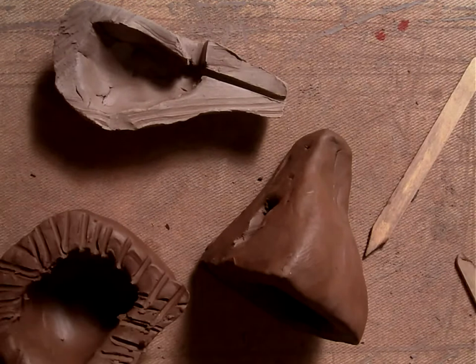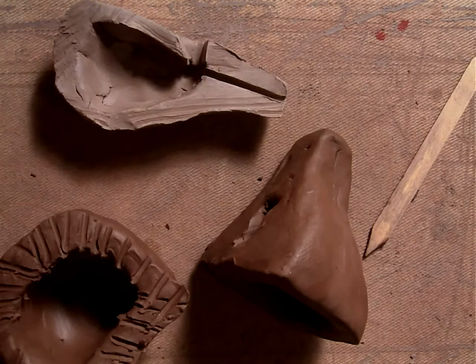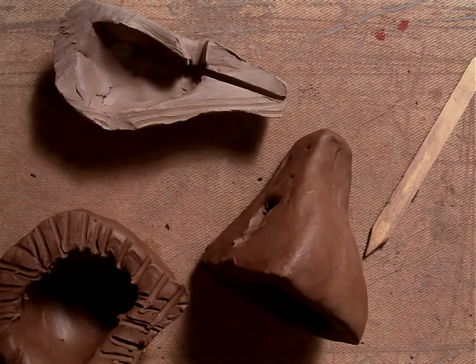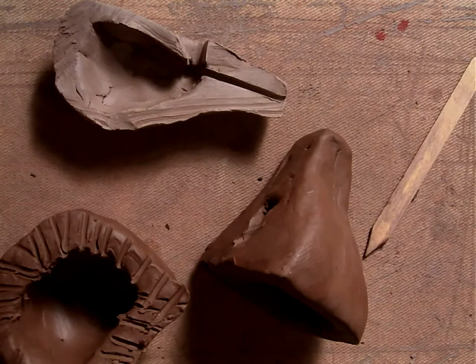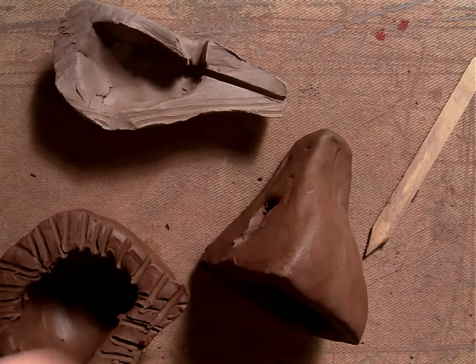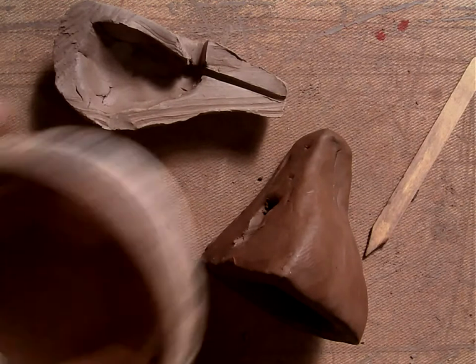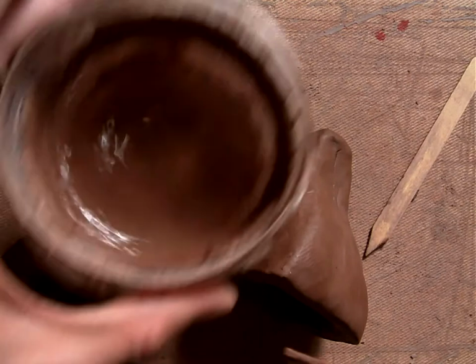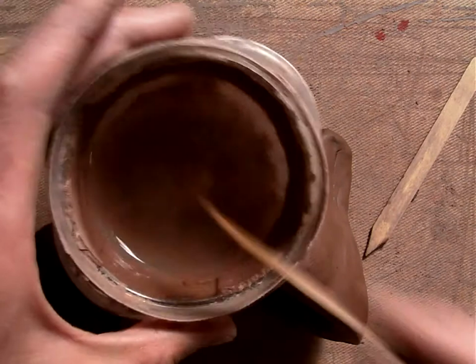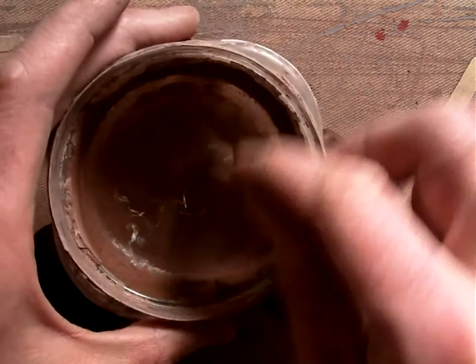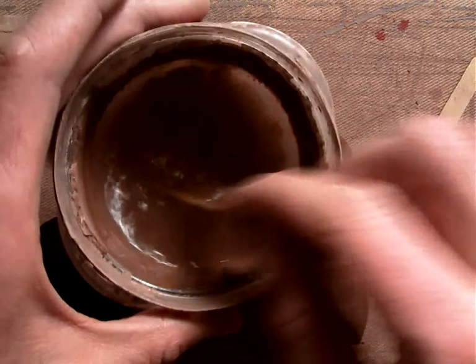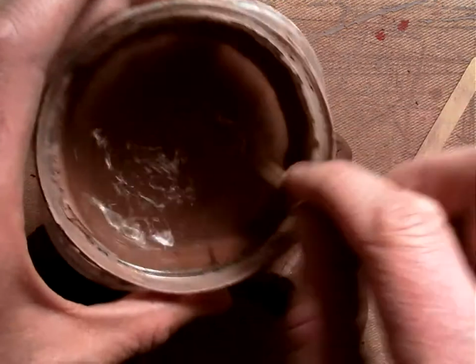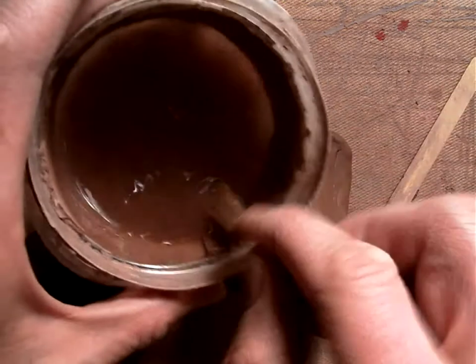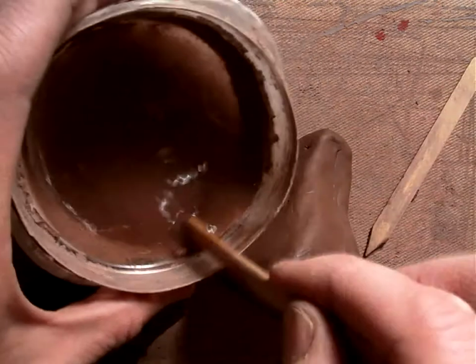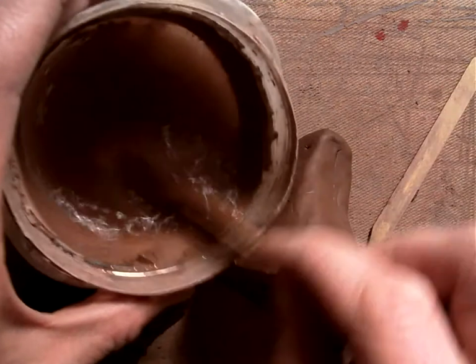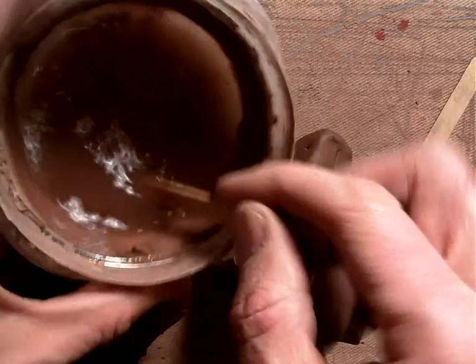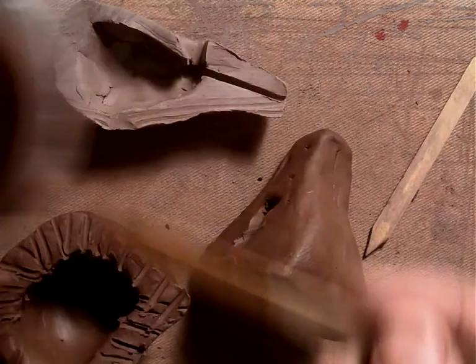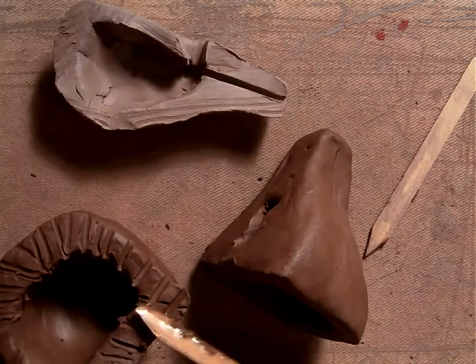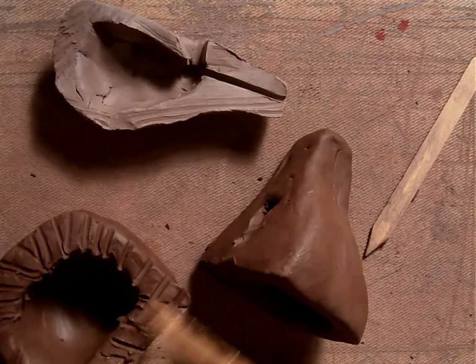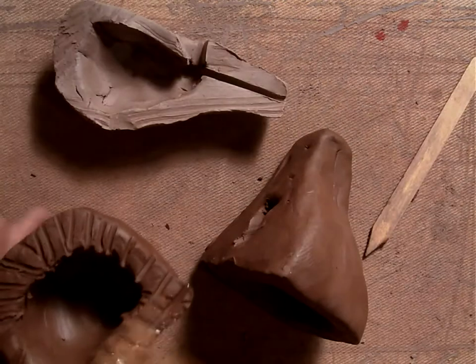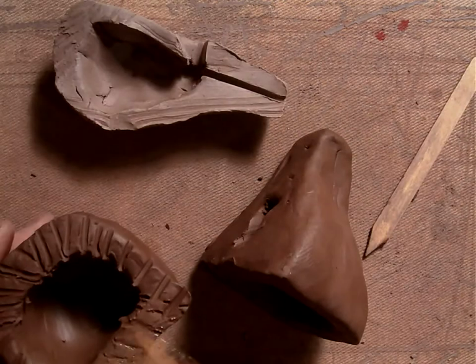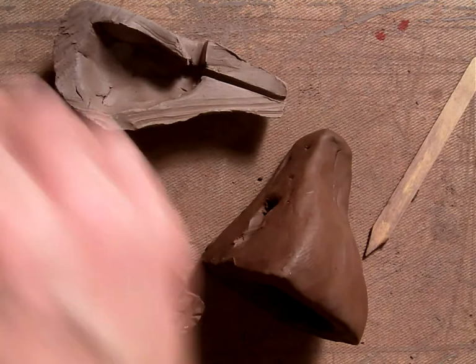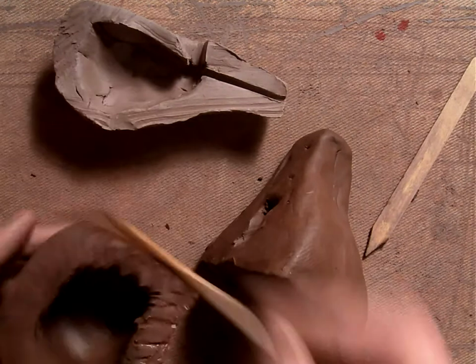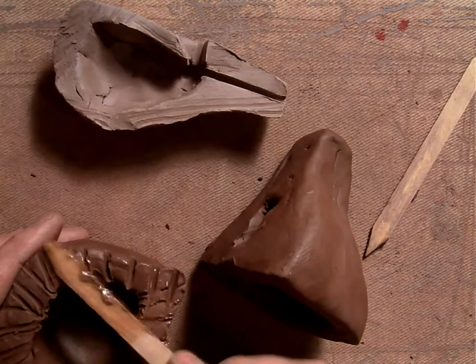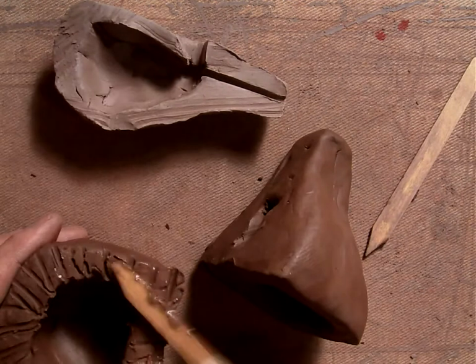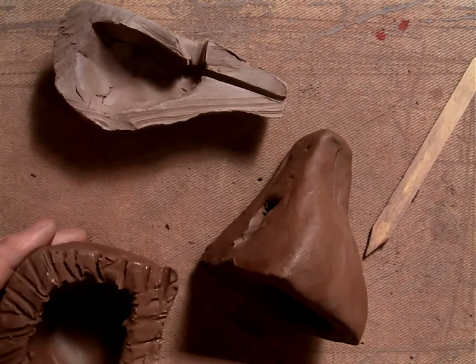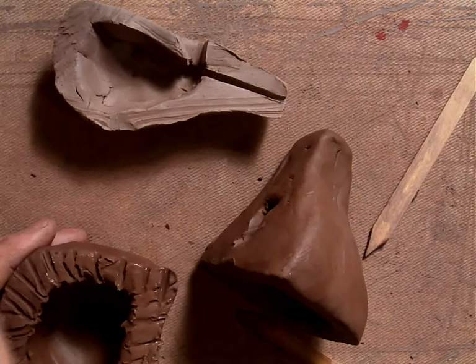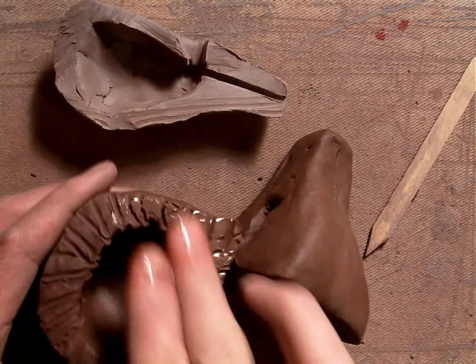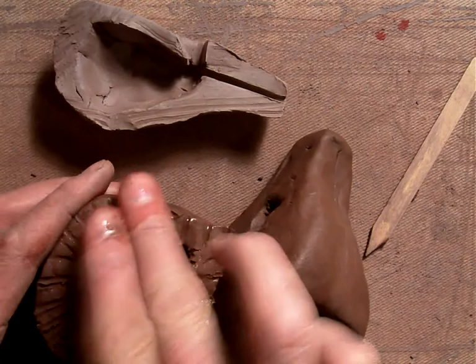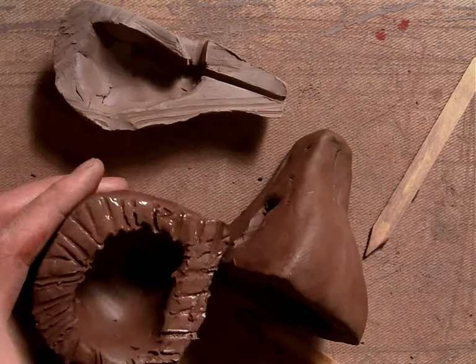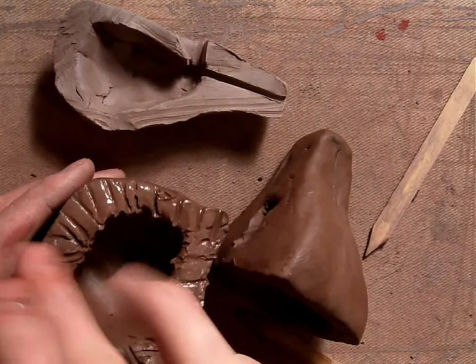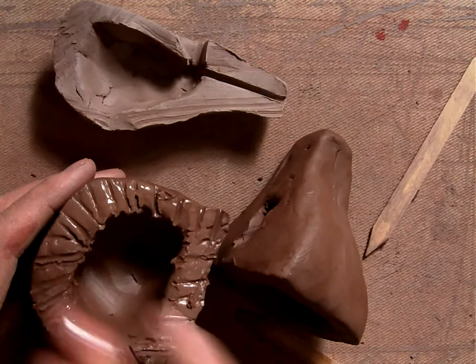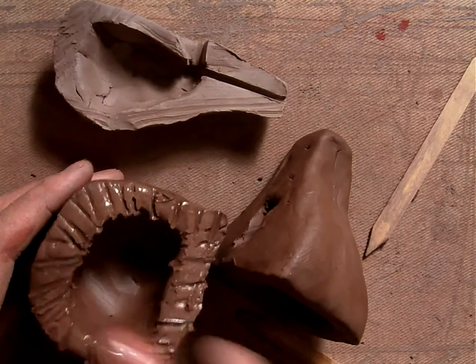Then you're going to take some slip — here's a little slip container — it's just like watered down clay. You're going to take some of that slip and smear it on top. I like to use the popsicle stick, but sometimes I use my fingers too. Just smear it on top.